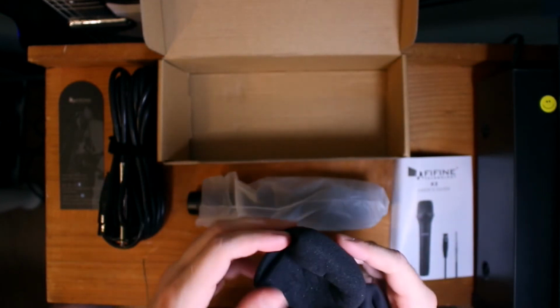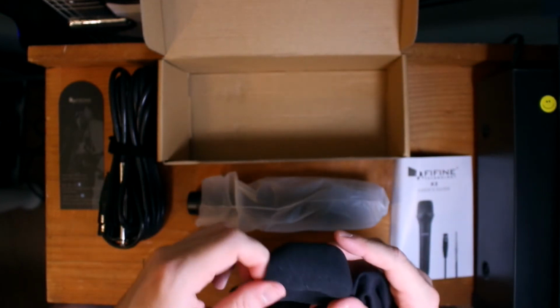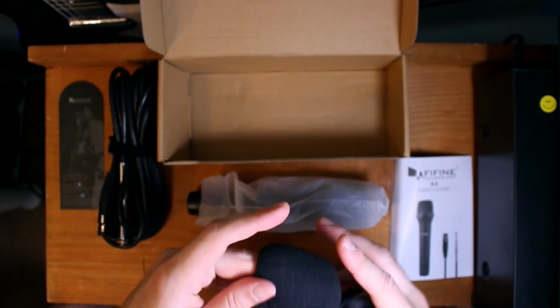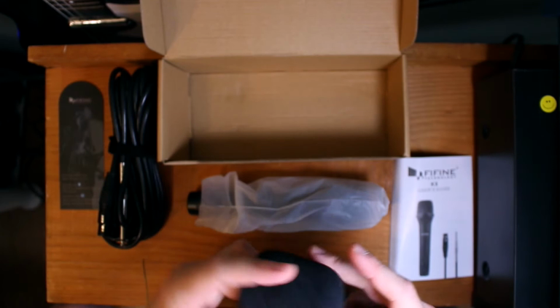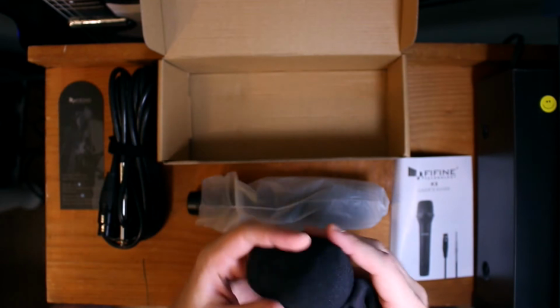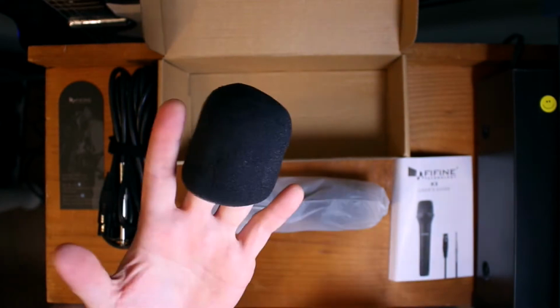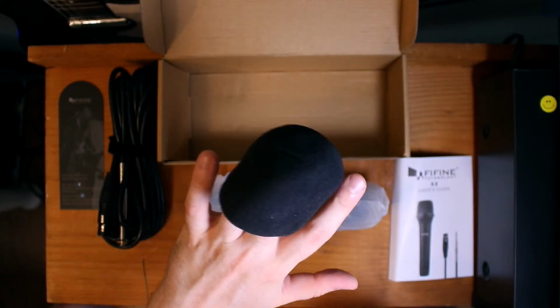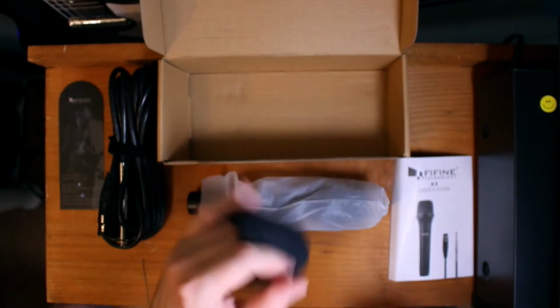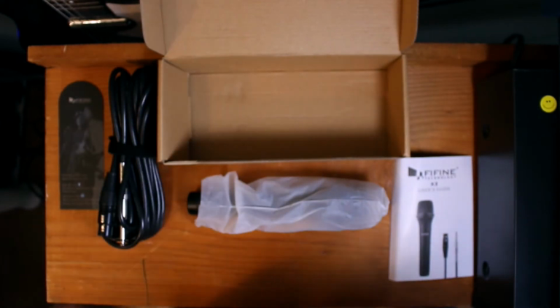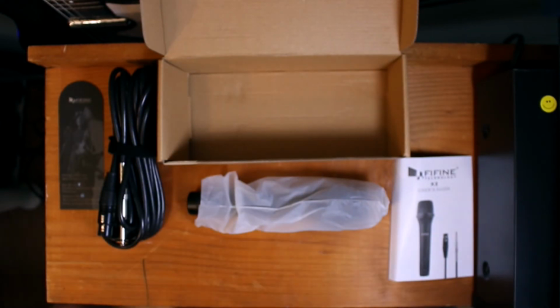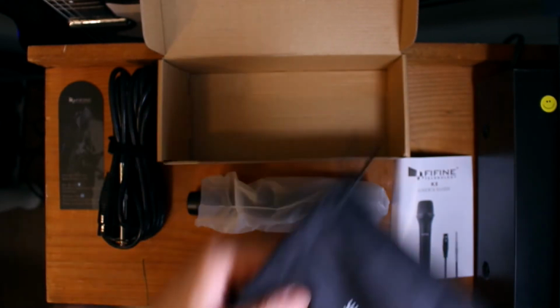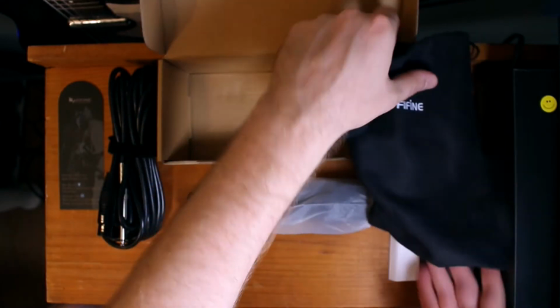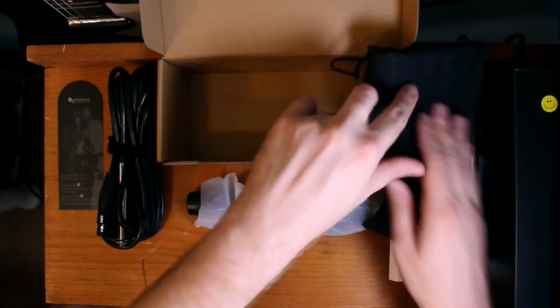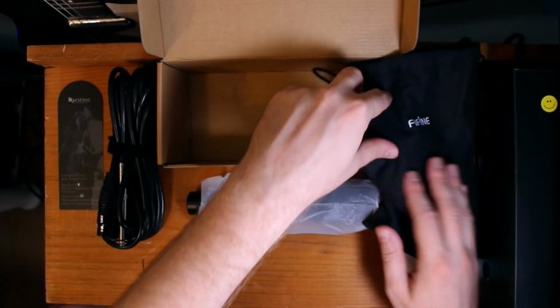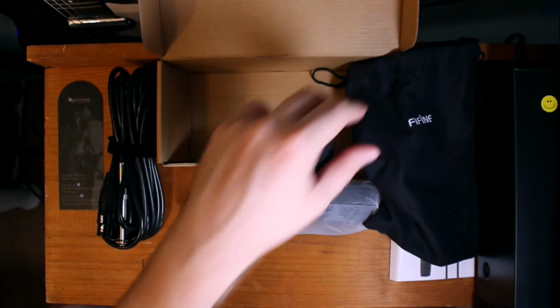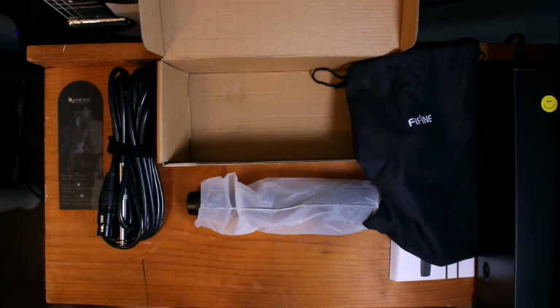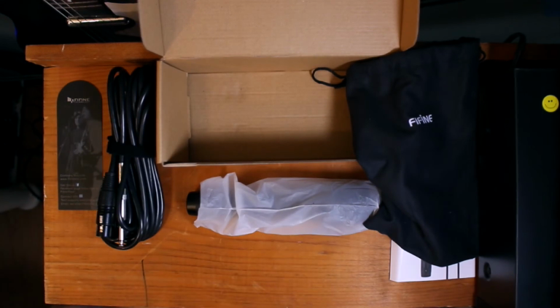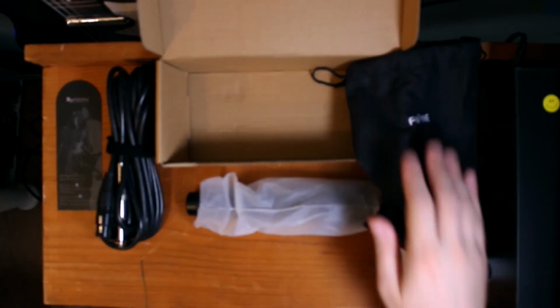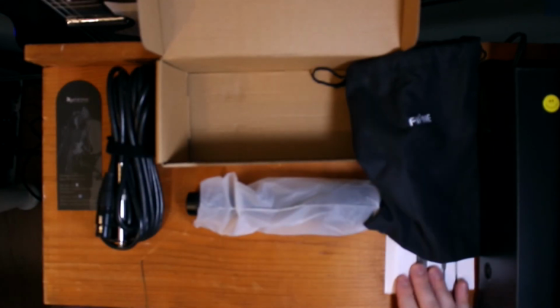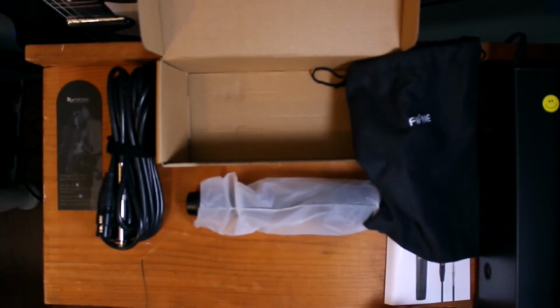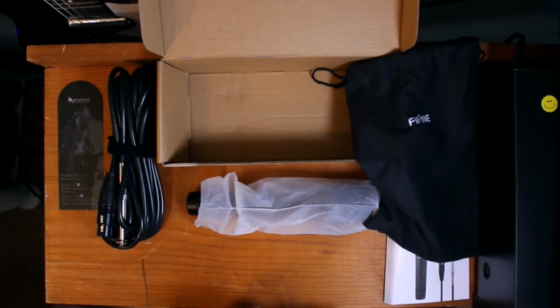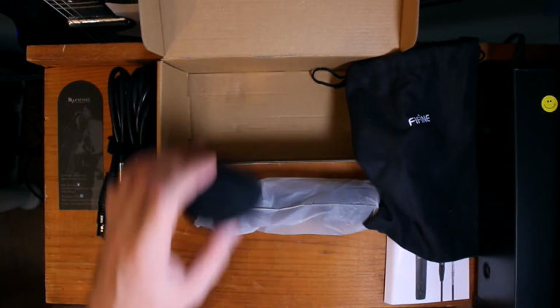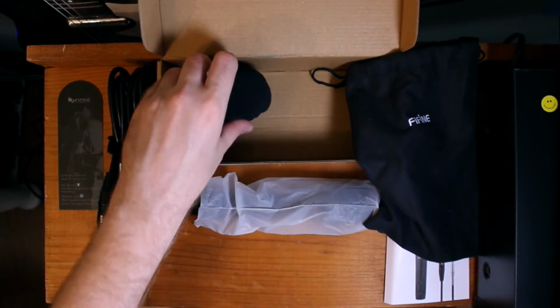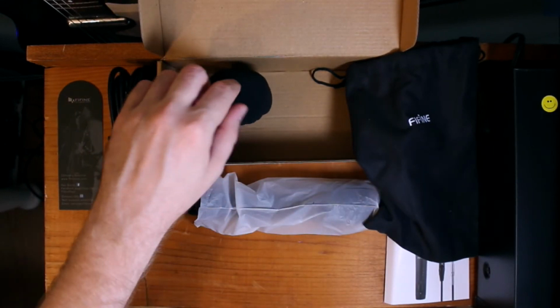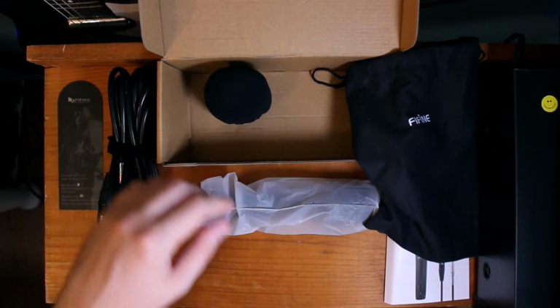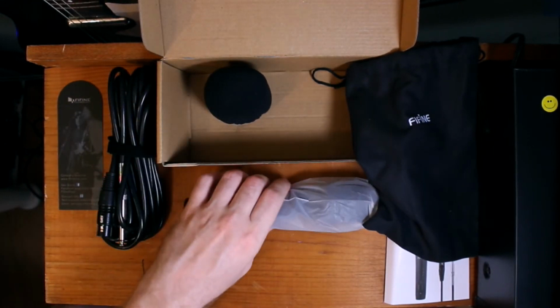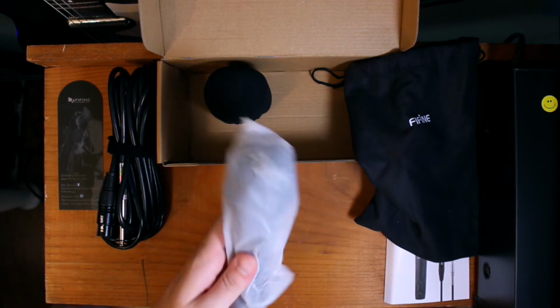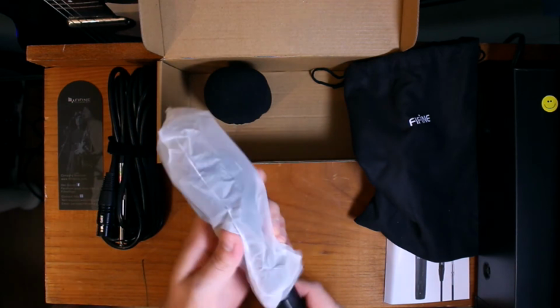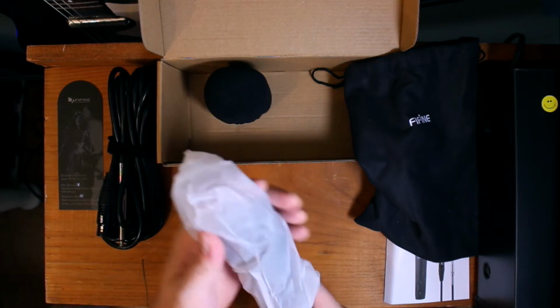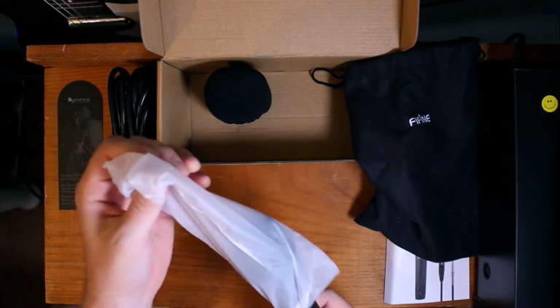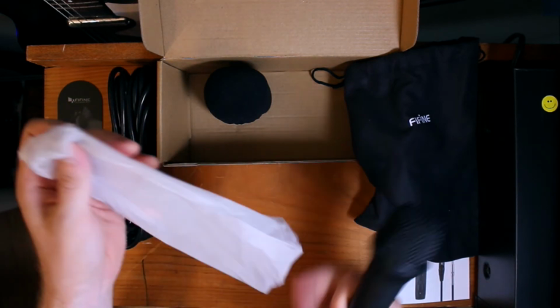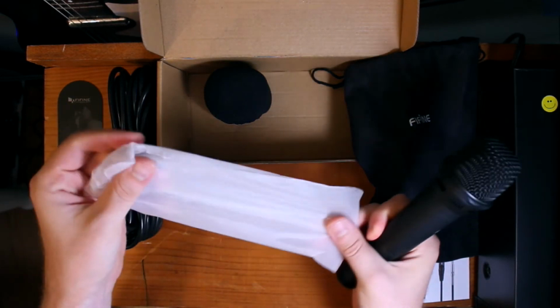That's cool — got a little smoosh, but that's awesome. You got your little windscreen. You got the pouch. We got the directions, the windscreen, and here it is — it's in this nice little plastic bag.